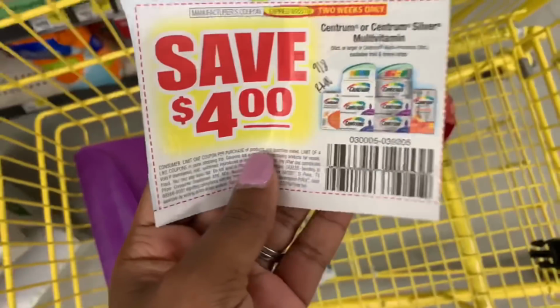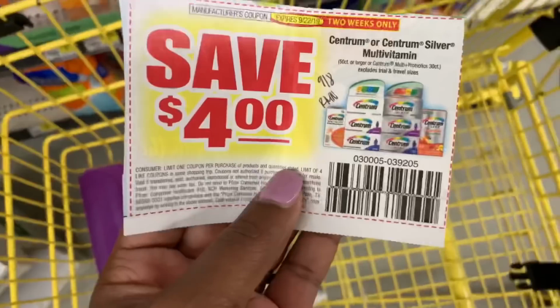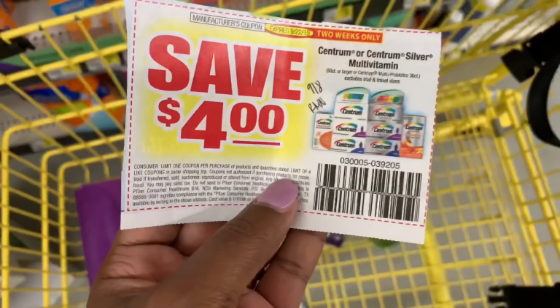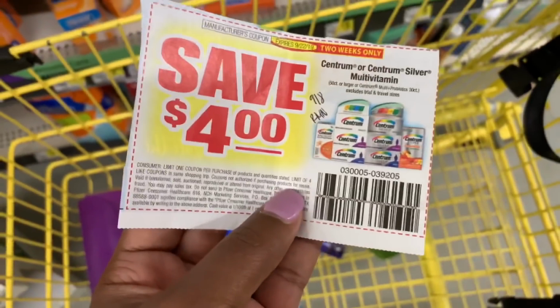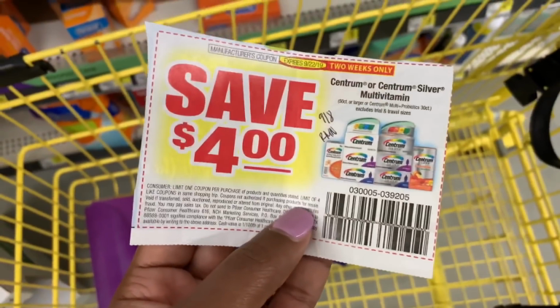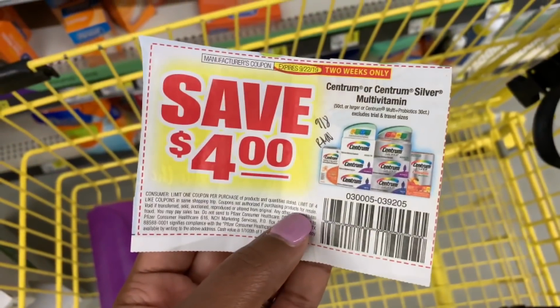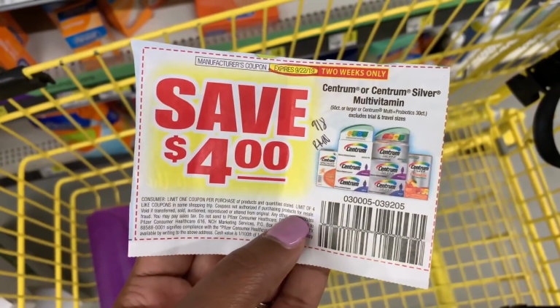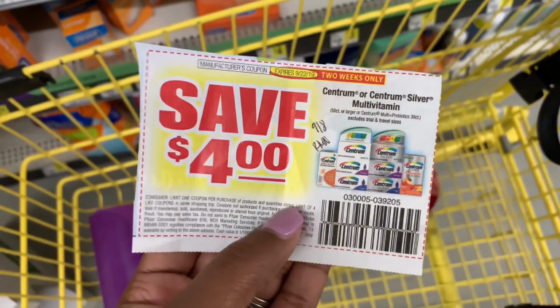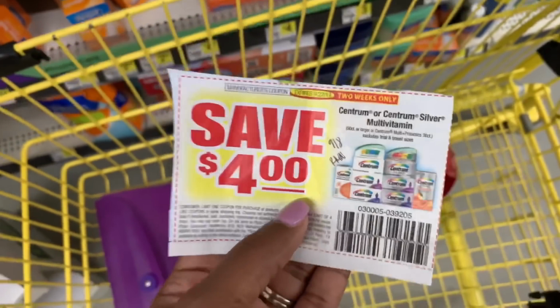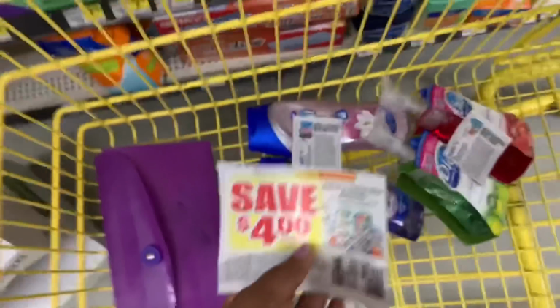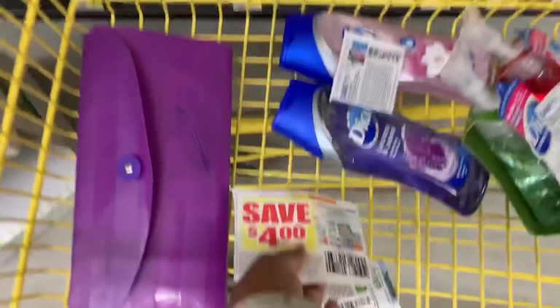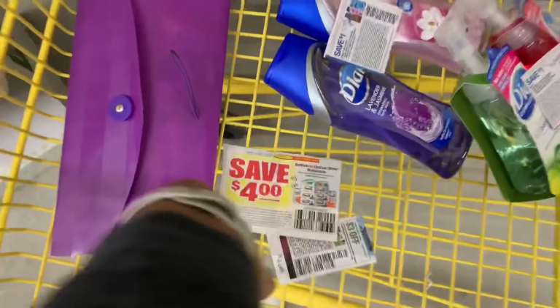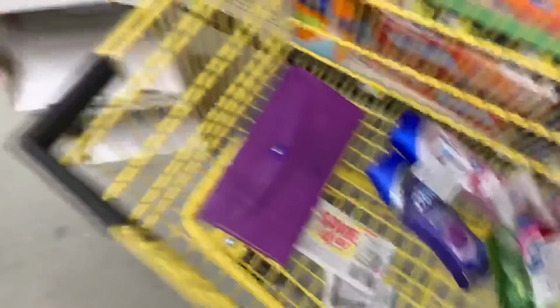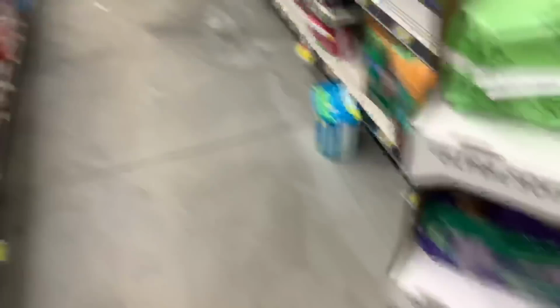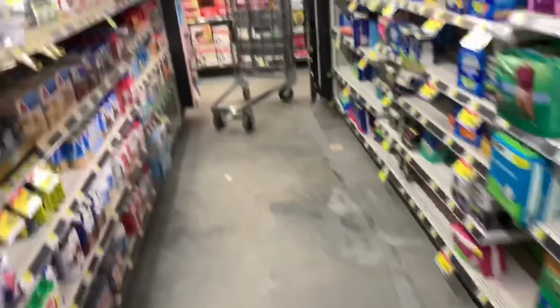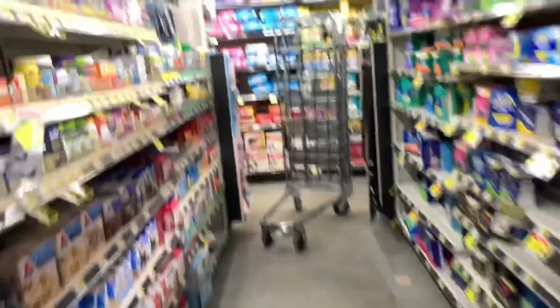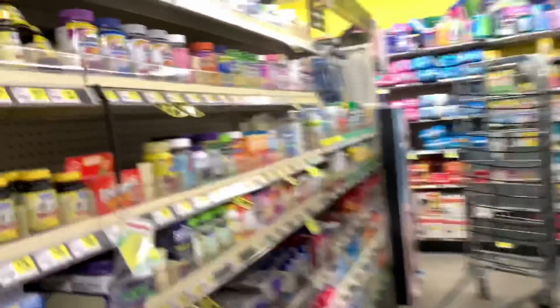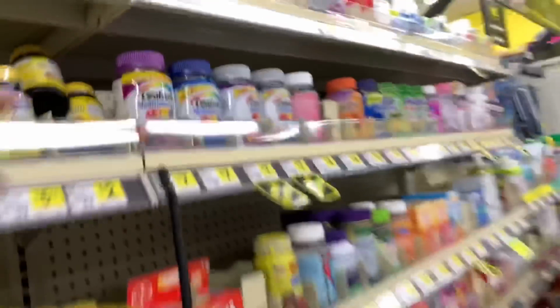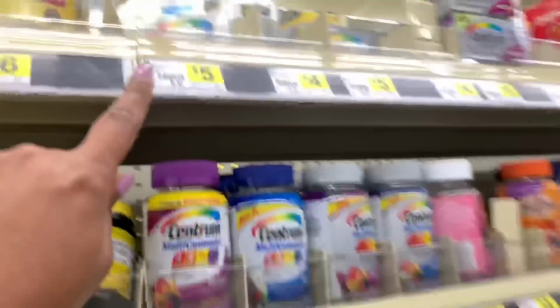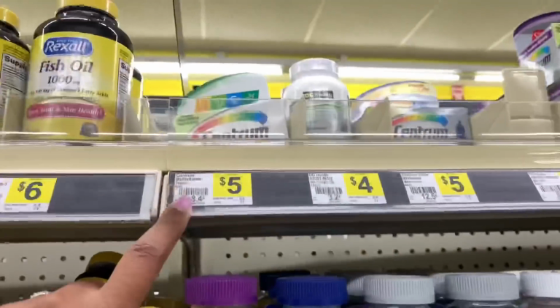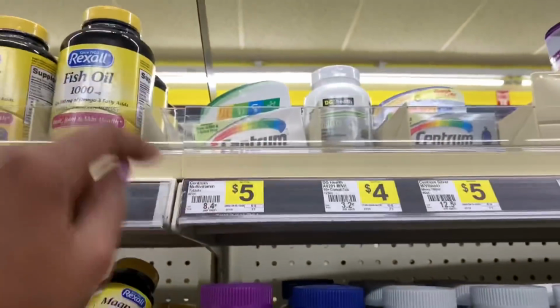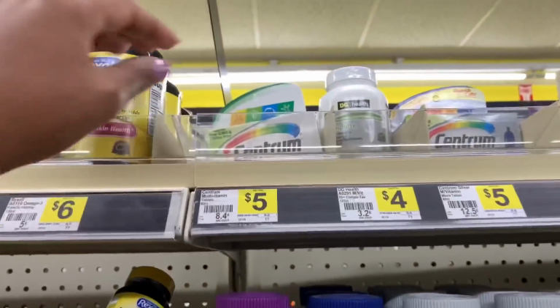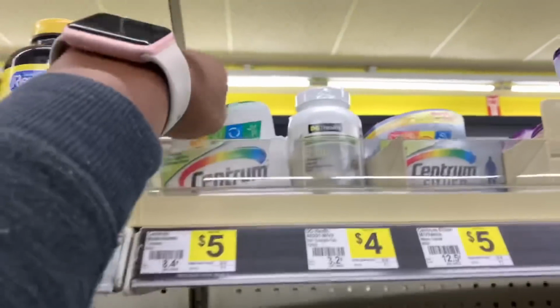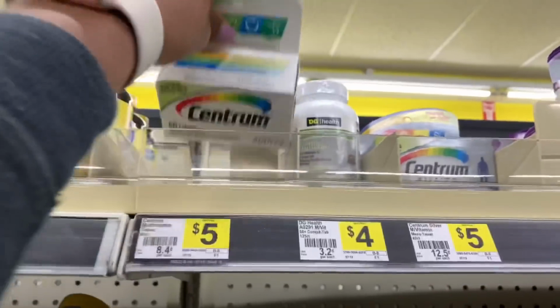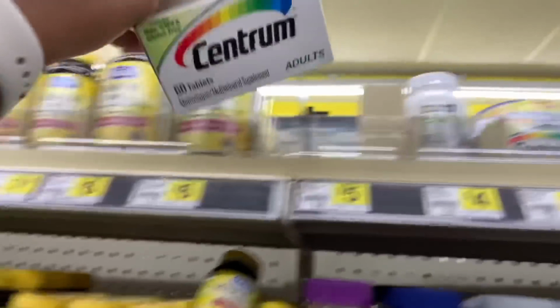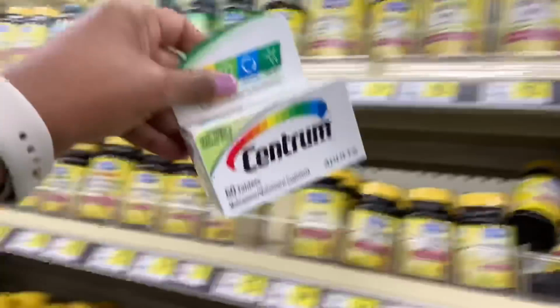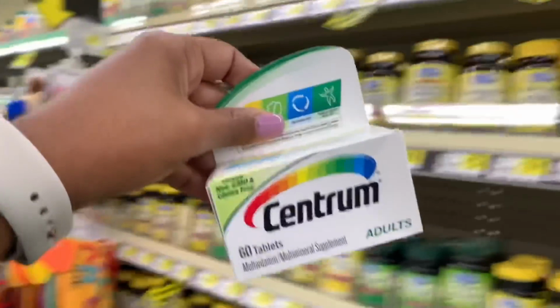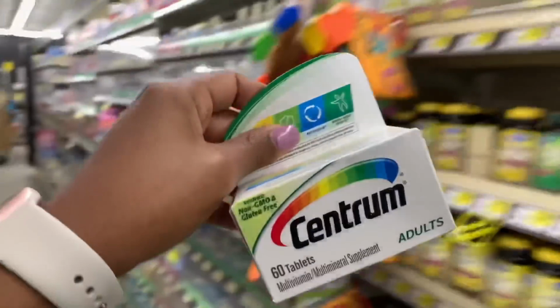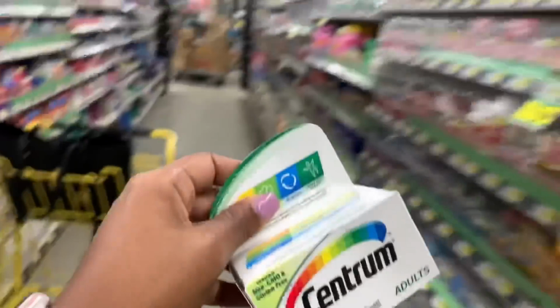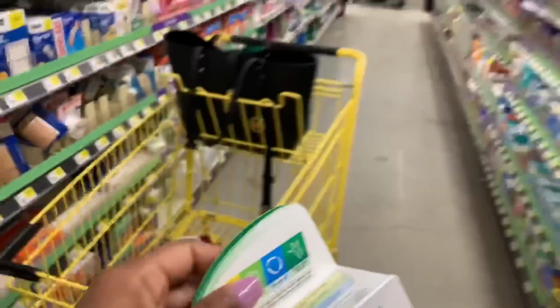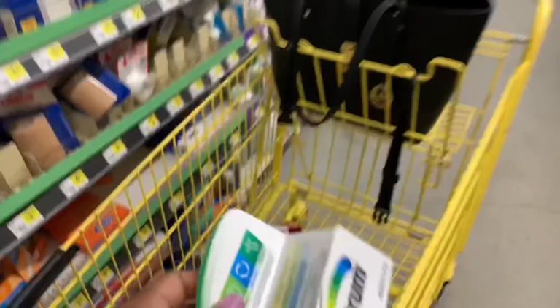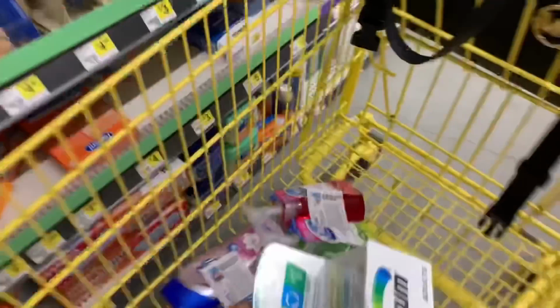I'm also going to pick up the Centrum vitamins. I'll use the coupon from the 9/8 RetailMeNot — it actually expires tomorrow, the 22nd. The vitamins are priced at $5 here at Dollar General, so after using that coupon they'll be just $1.